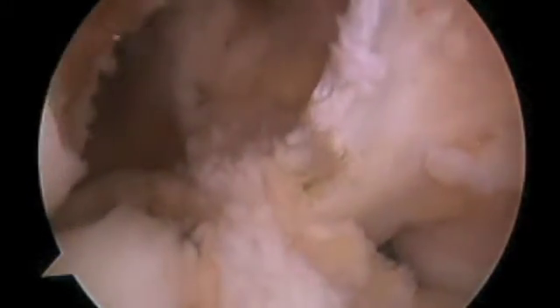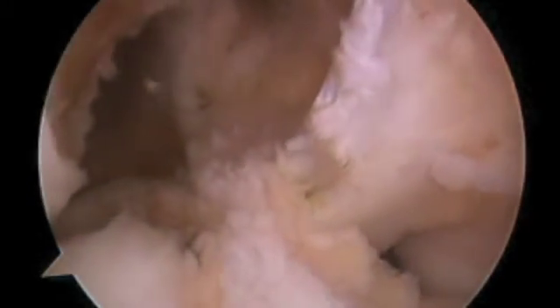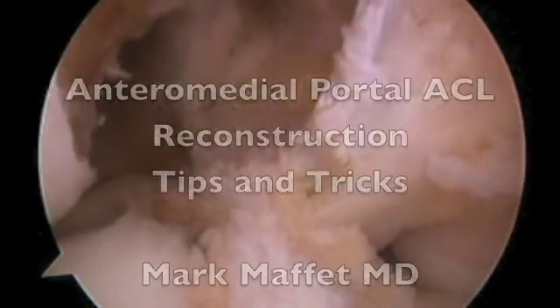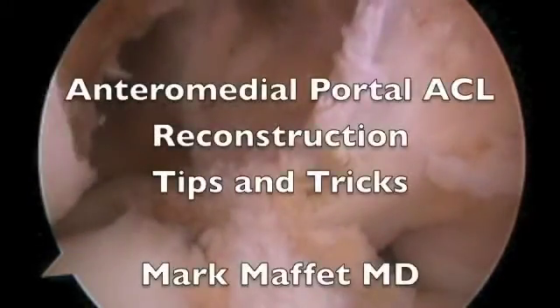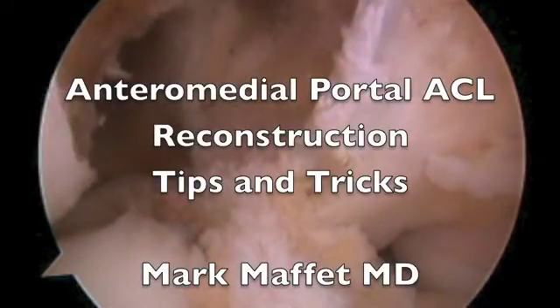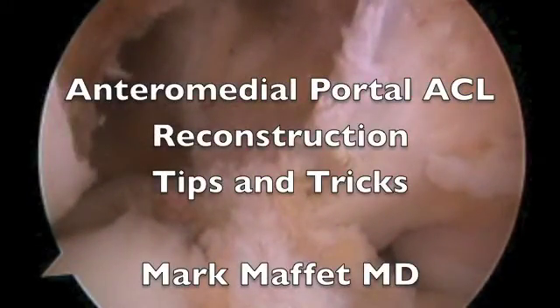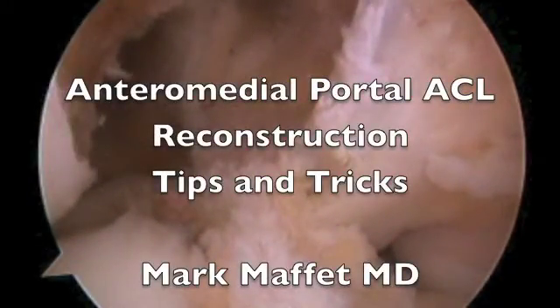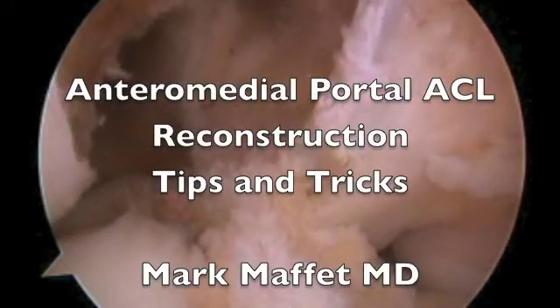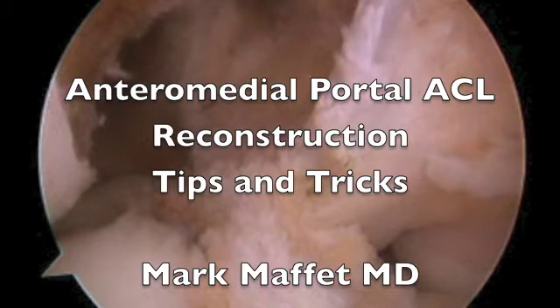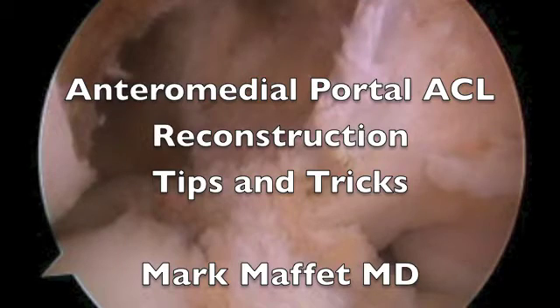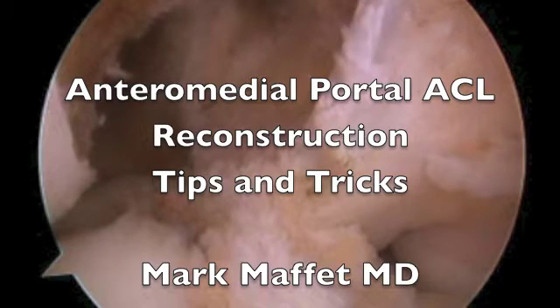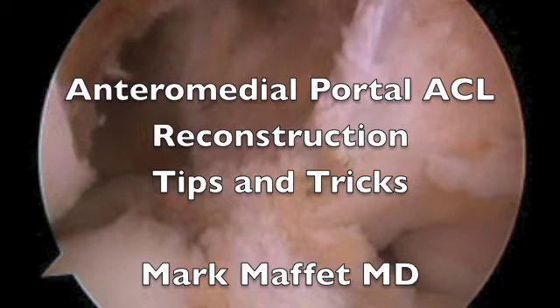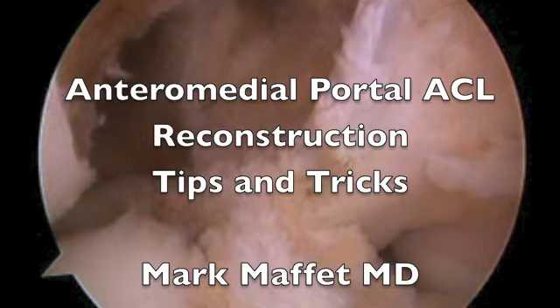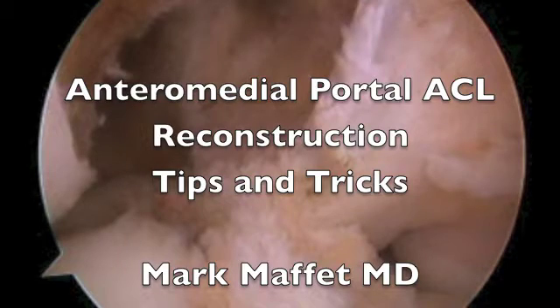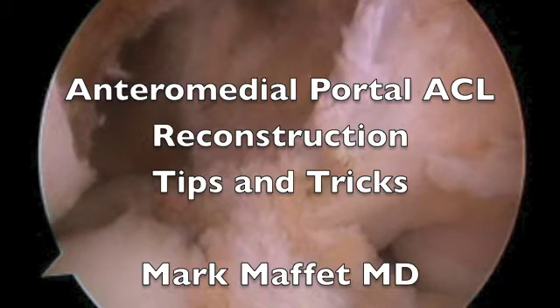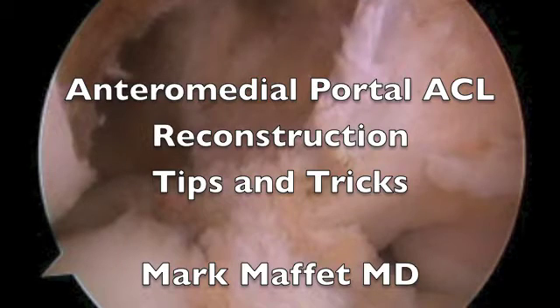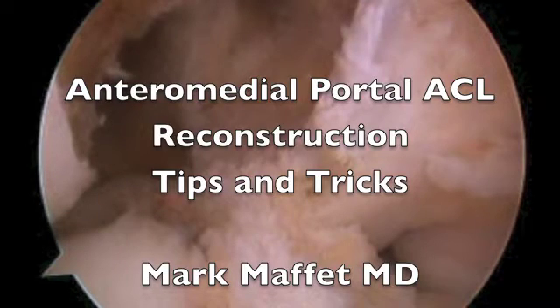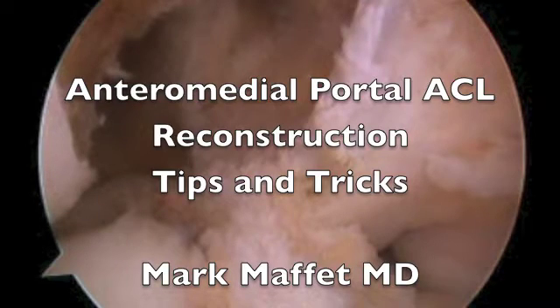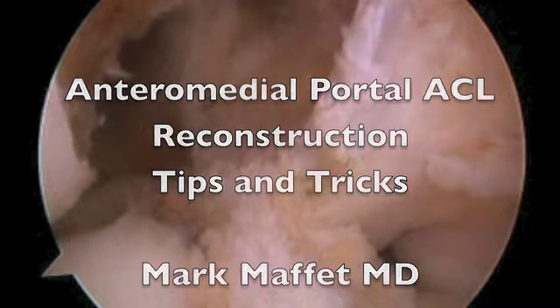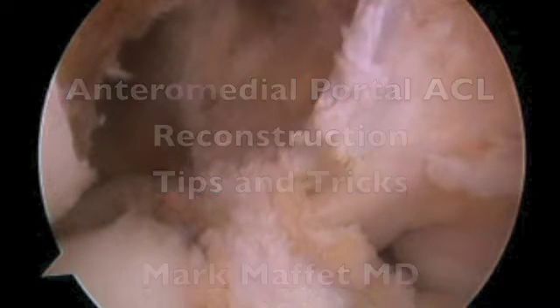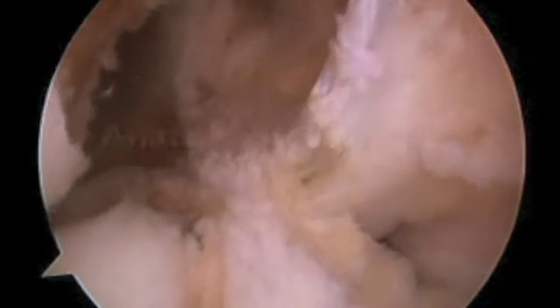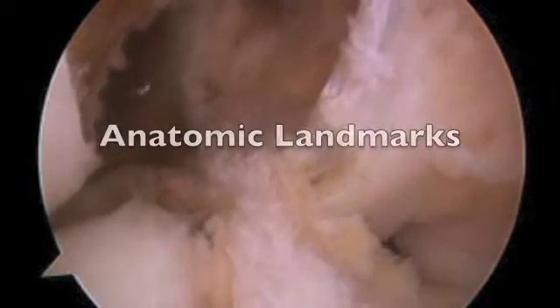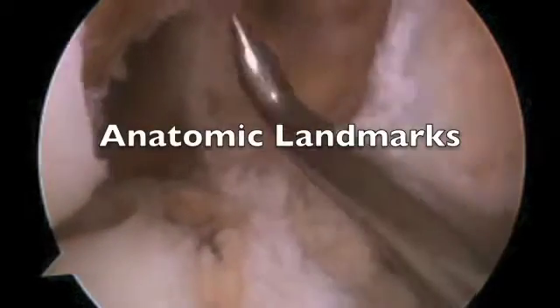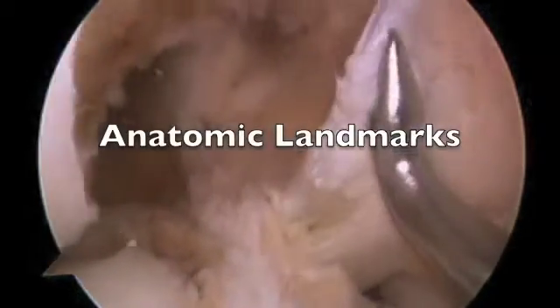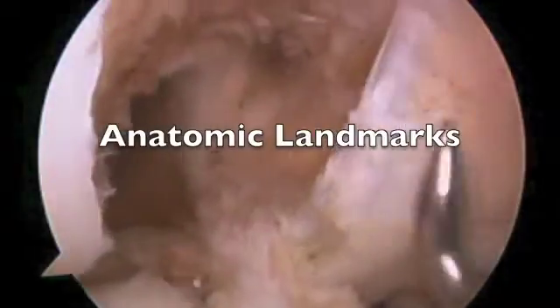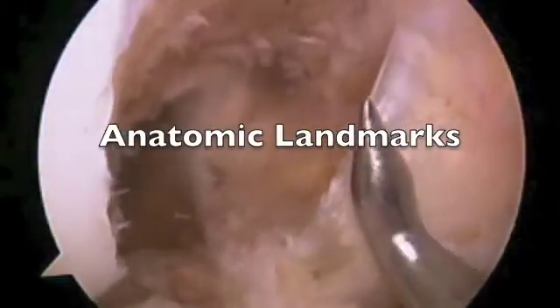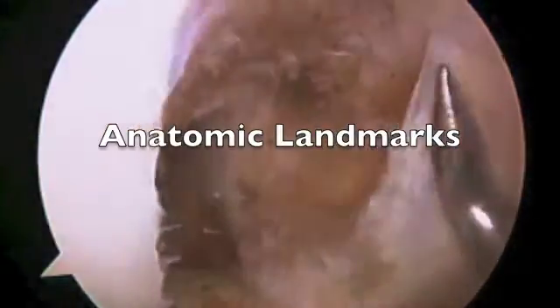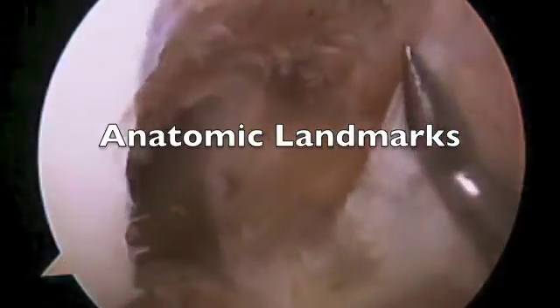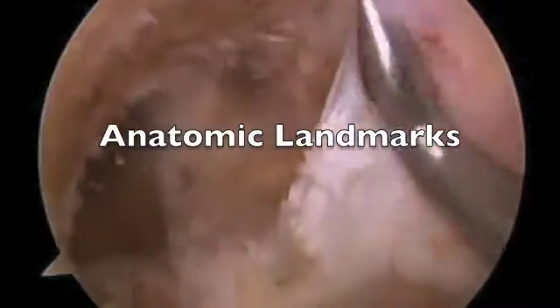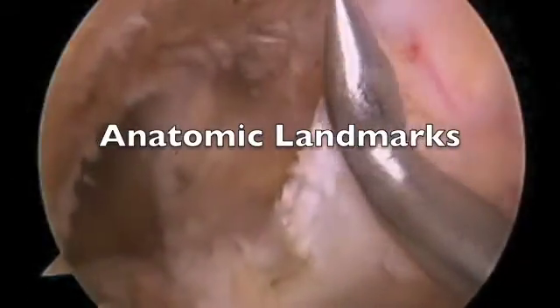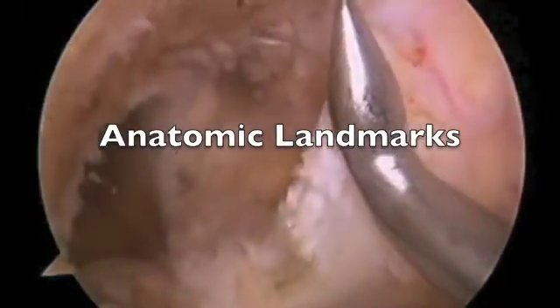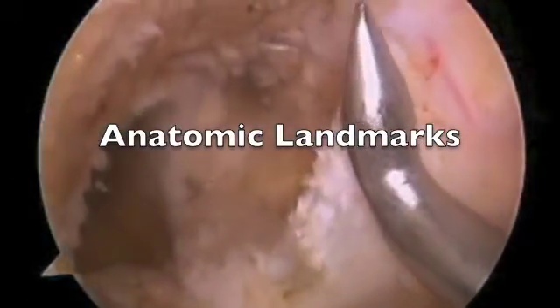I have put together this video to summarize my experience with anterior medial portal ACL reconstruction. First, I want to go over the landmarks.